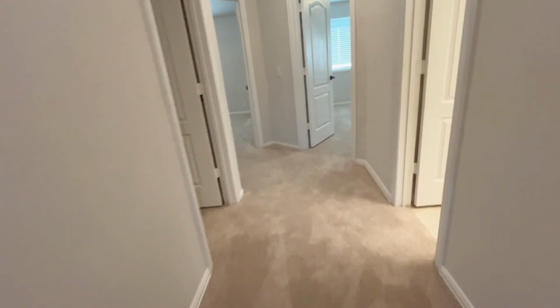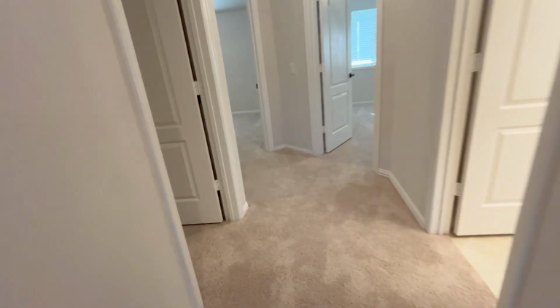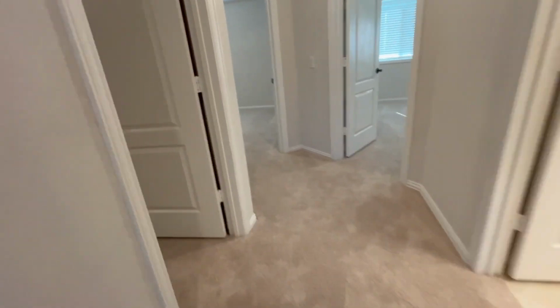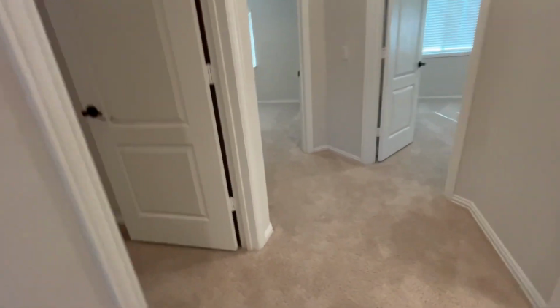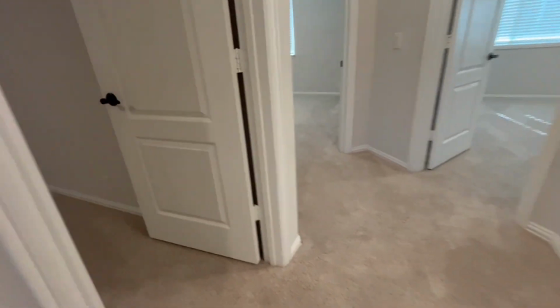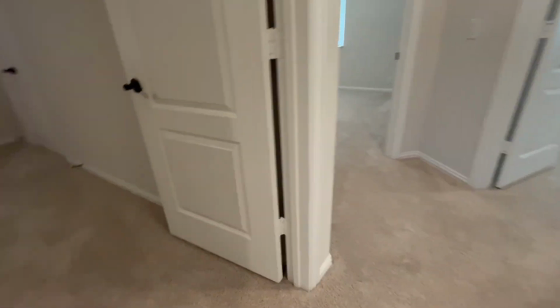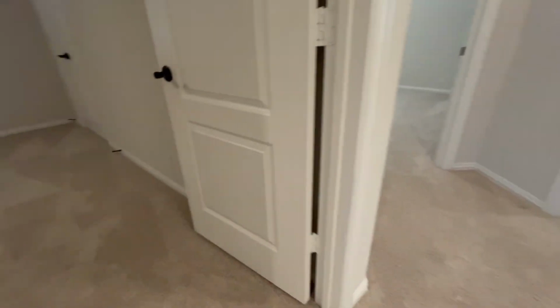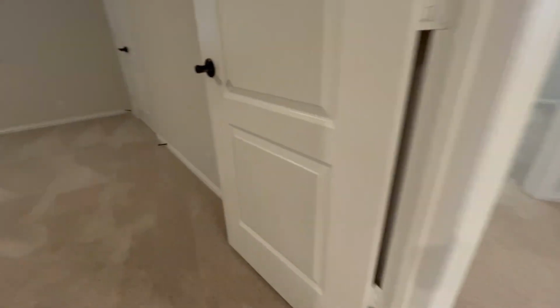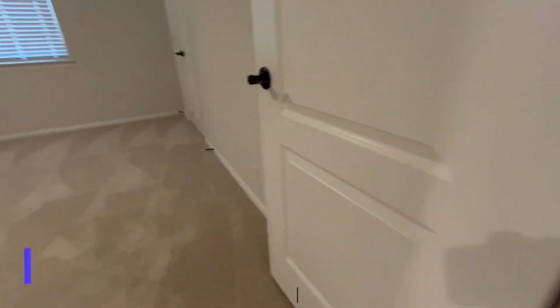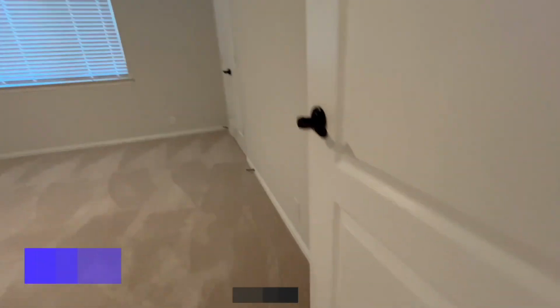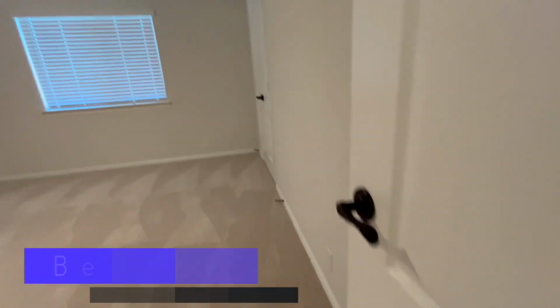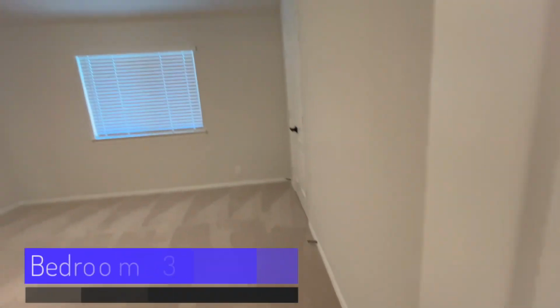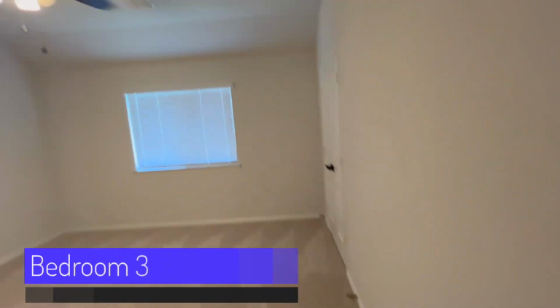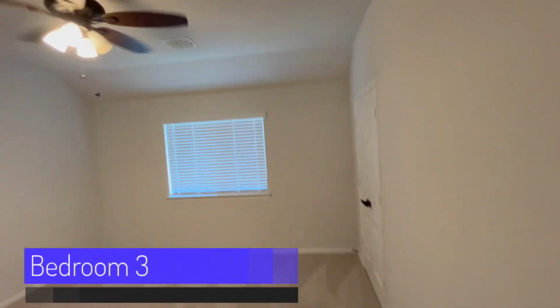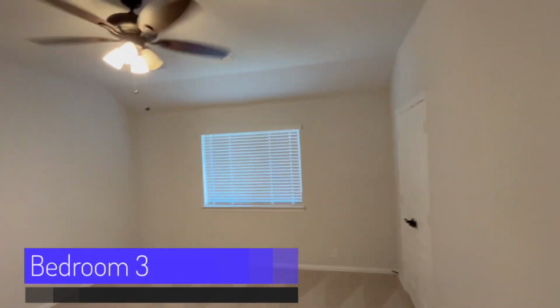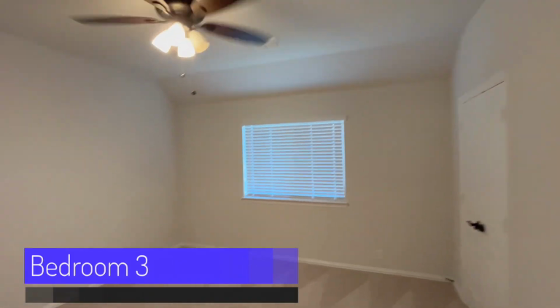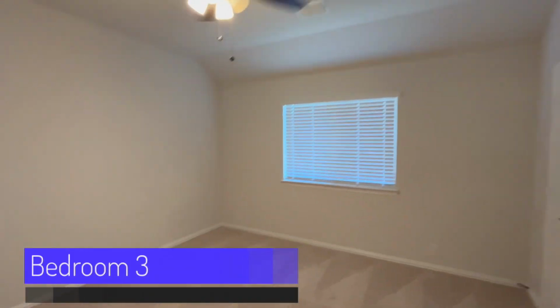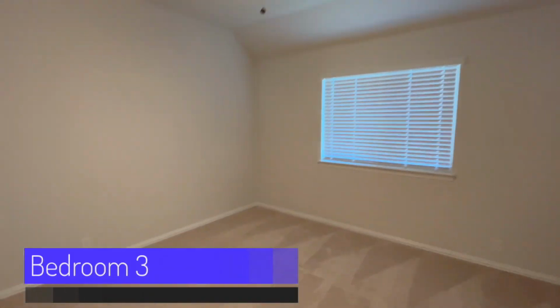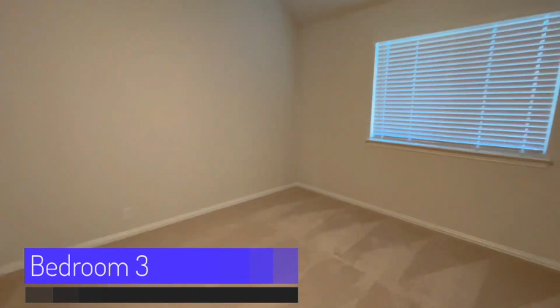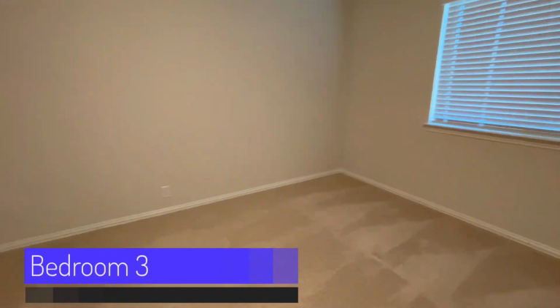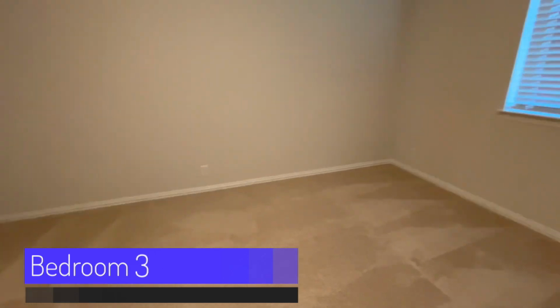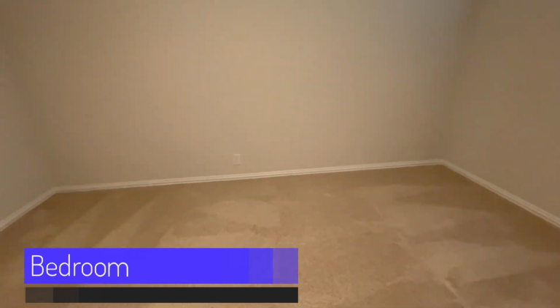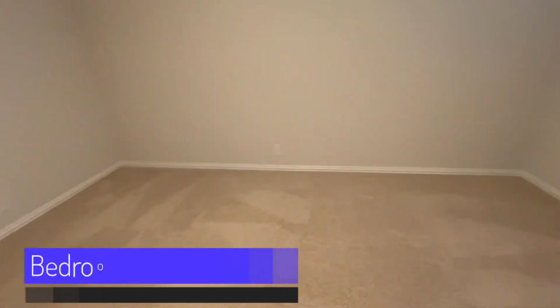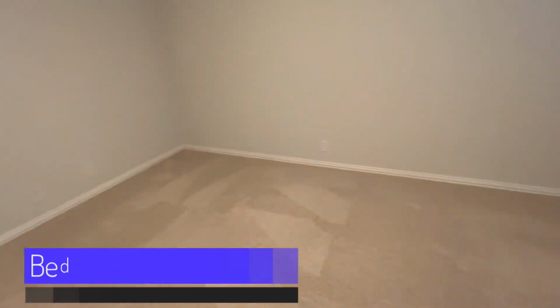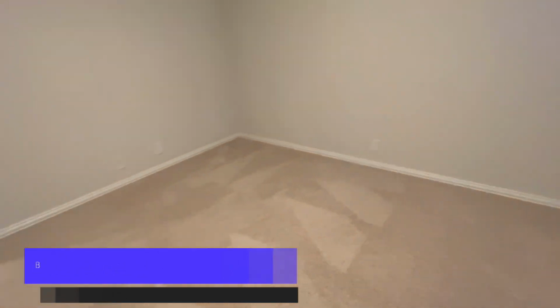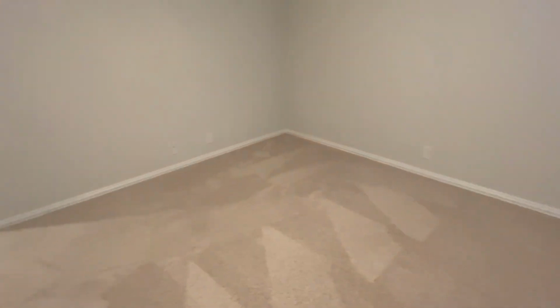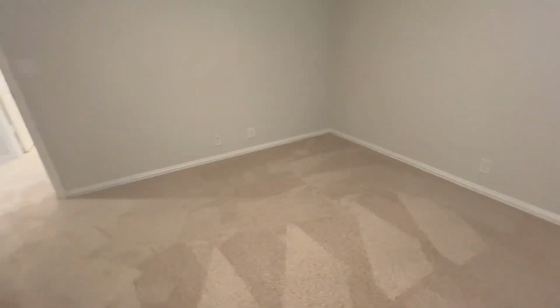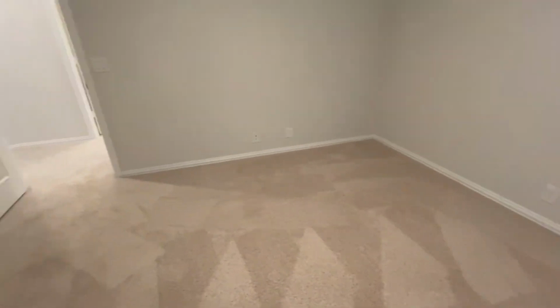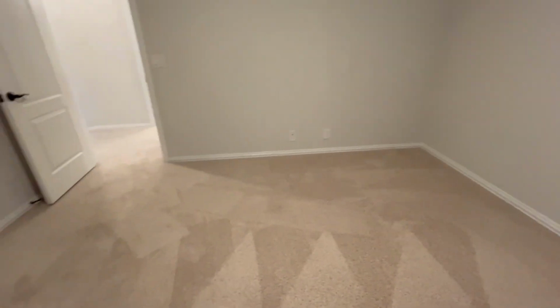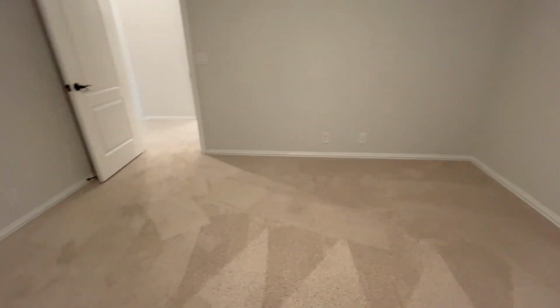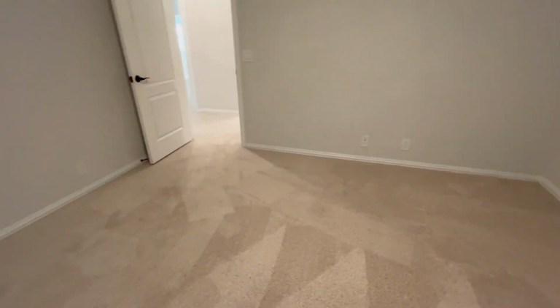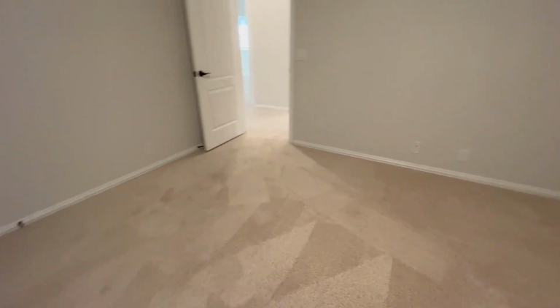Let's check out this bedroom here. As you can see, every bedroom has a ceiling fan and they're all very large in size with plenty of closet space.